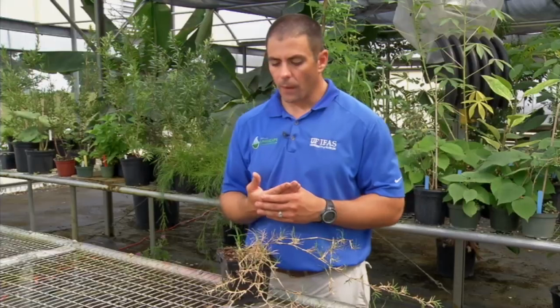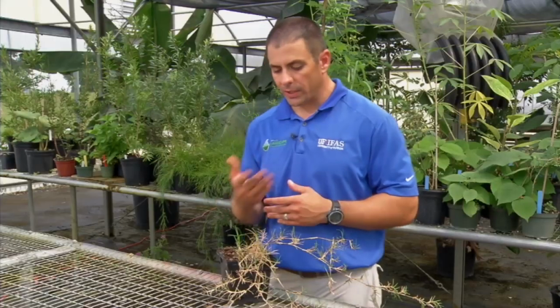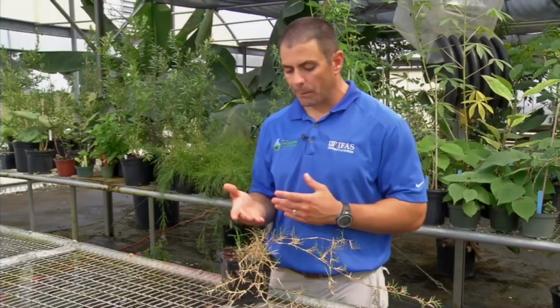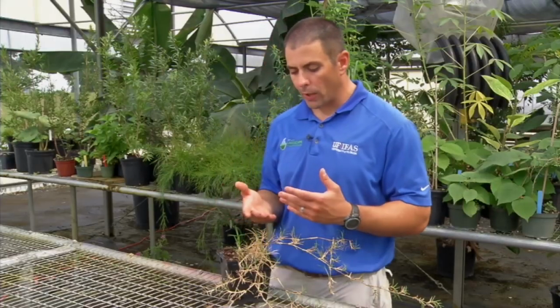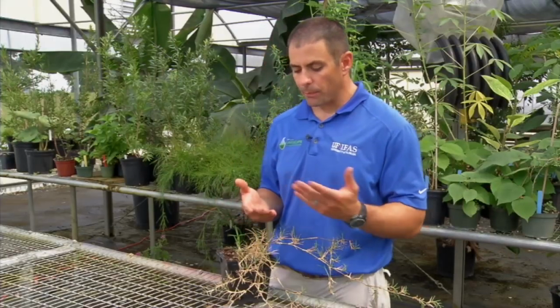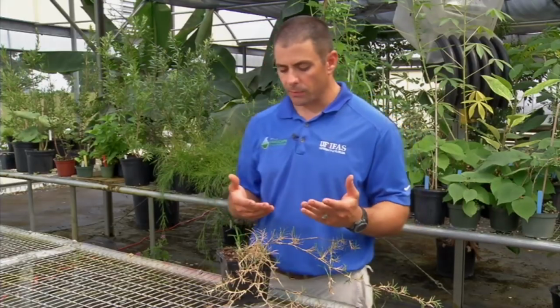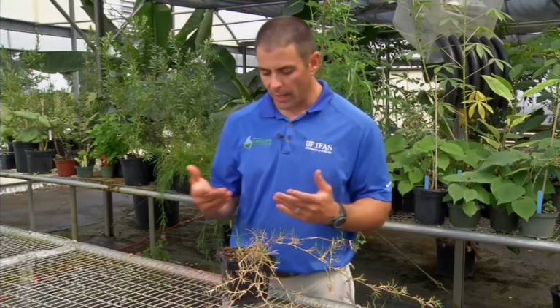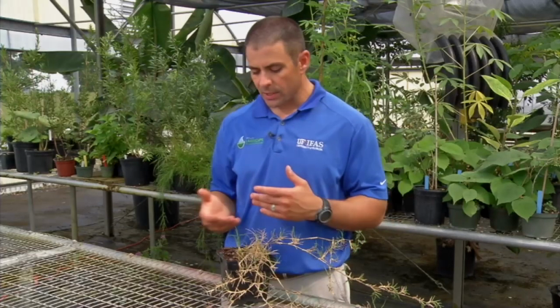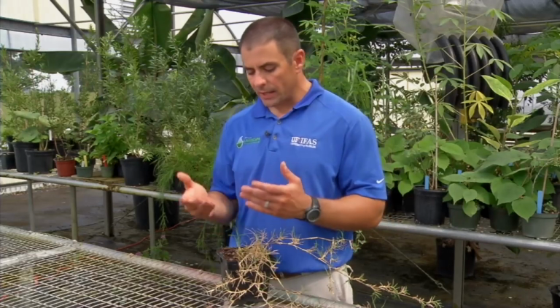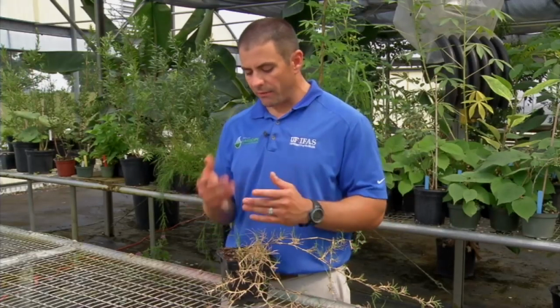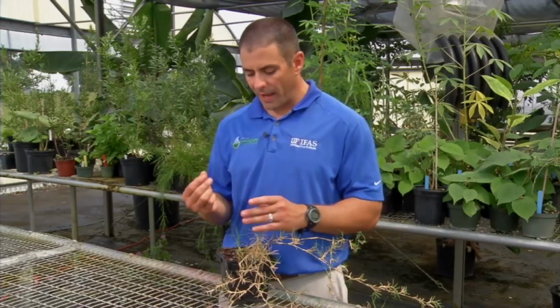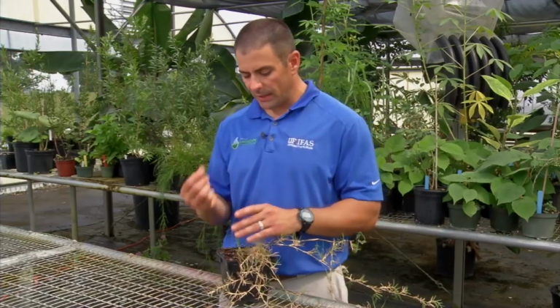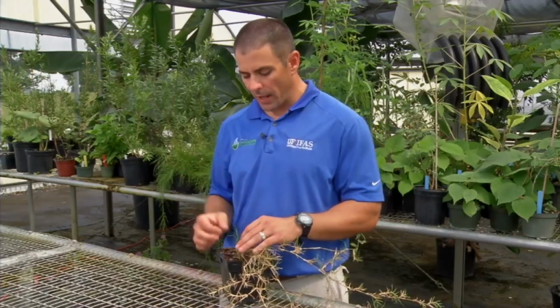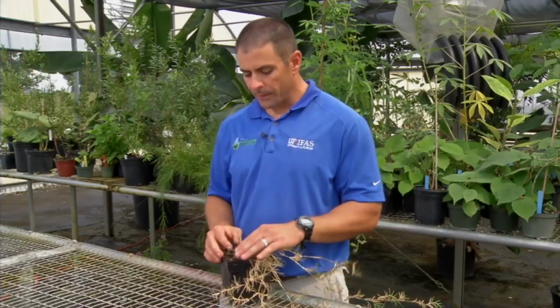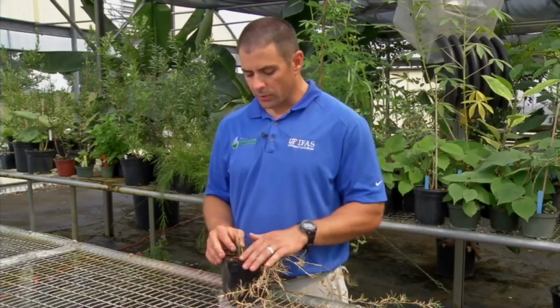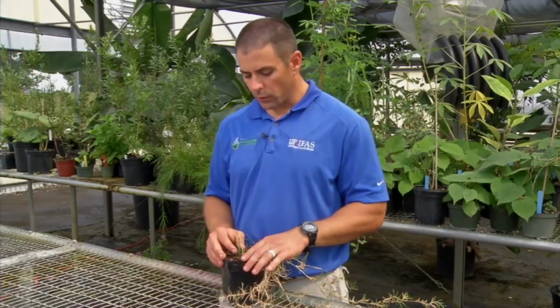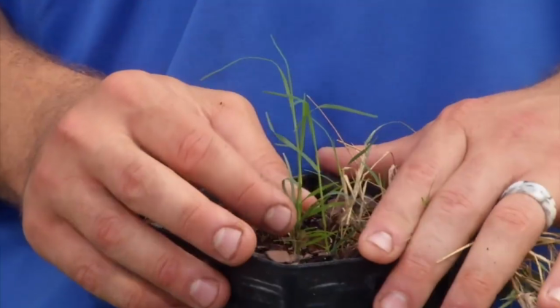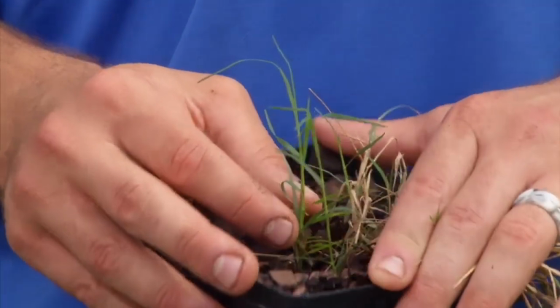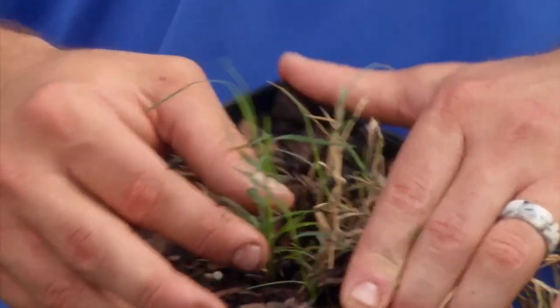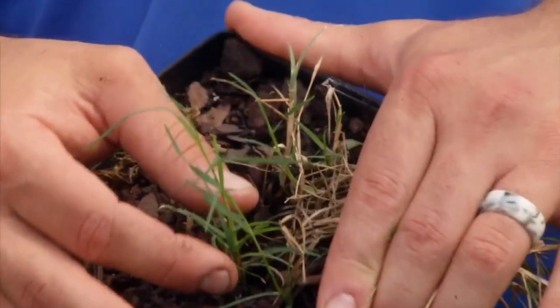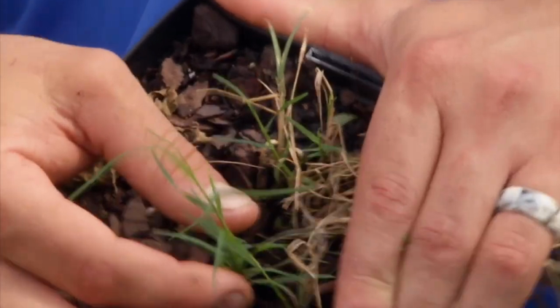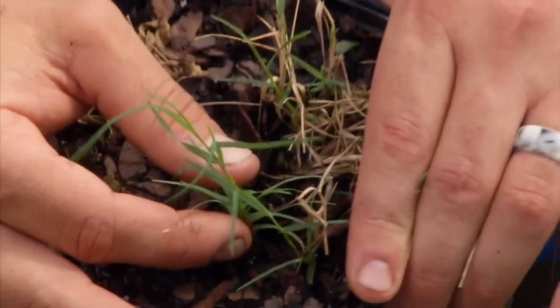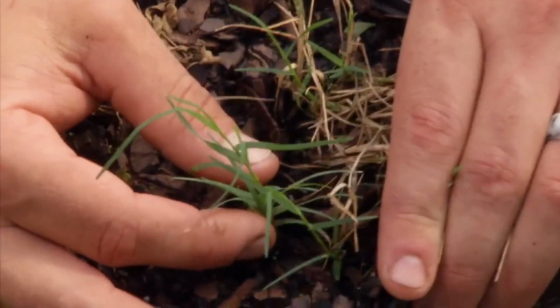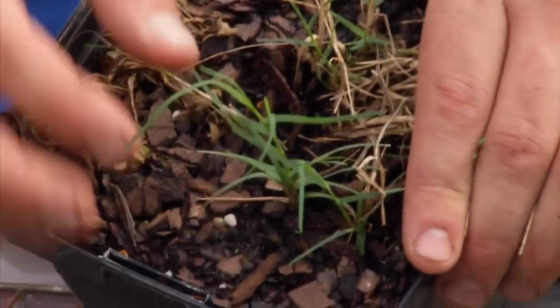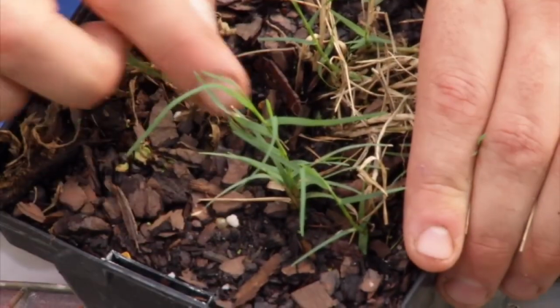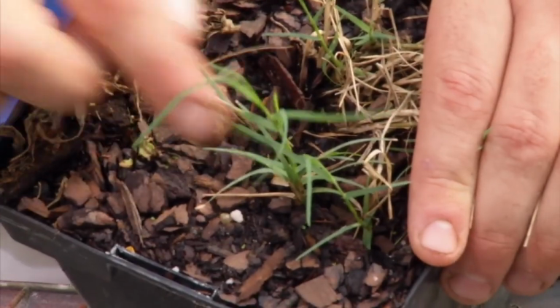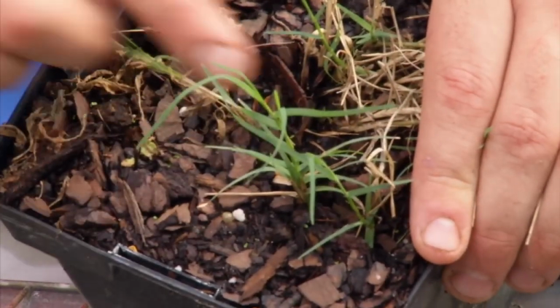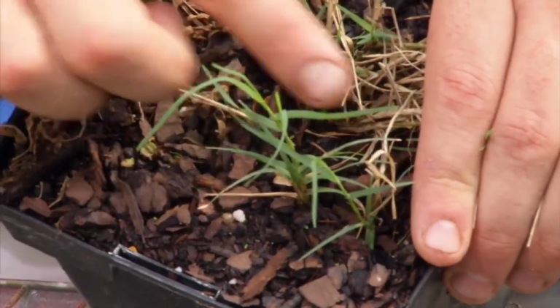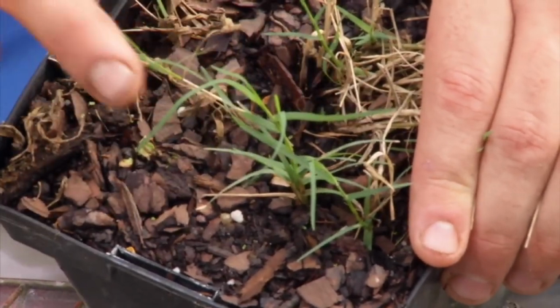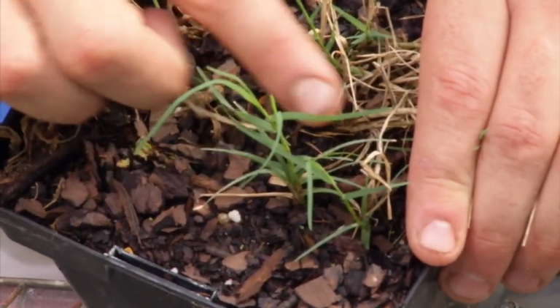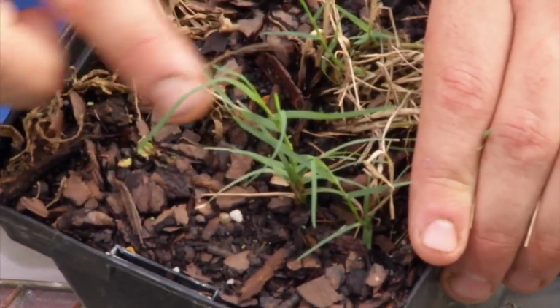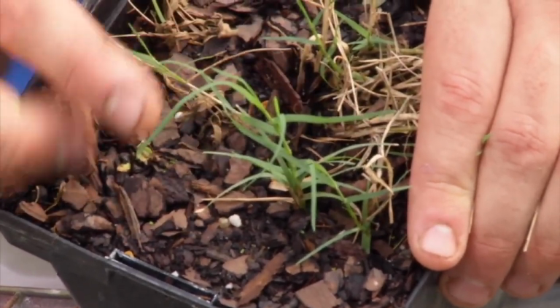To identify Bermudagrass compared to some other grasses, it is a very fine-leafed grass. If you look closely at the leaves, they are very thin and they're coming out on opposite sides of the stem, like you have here.